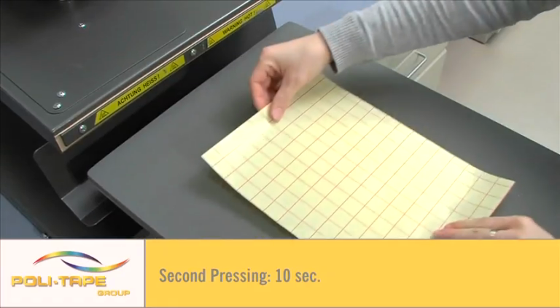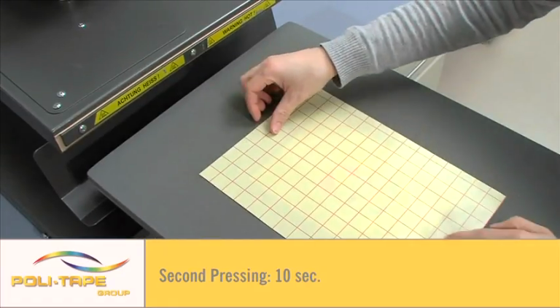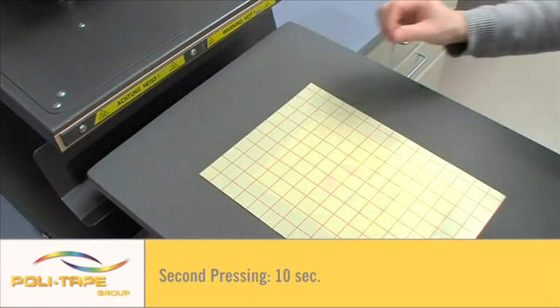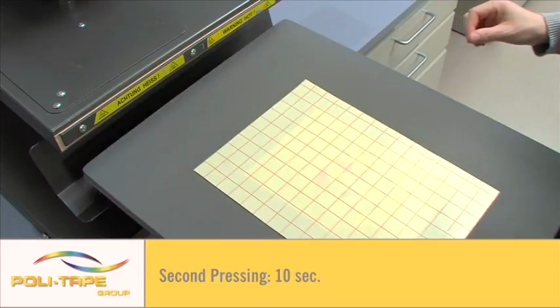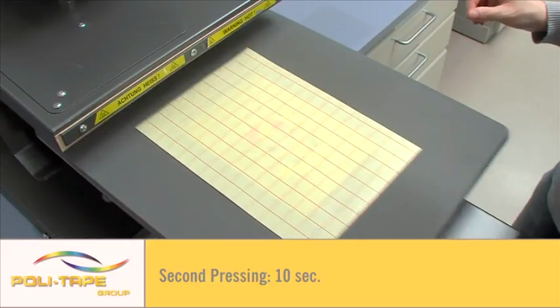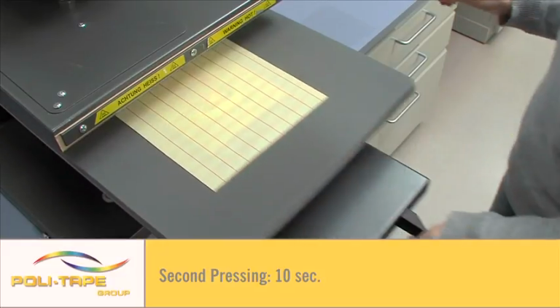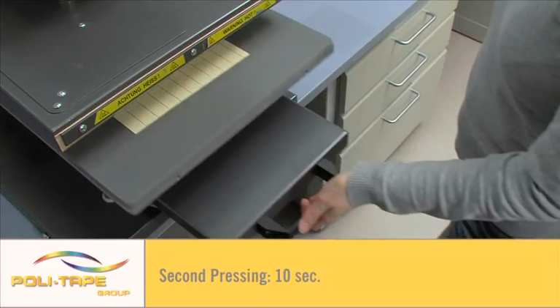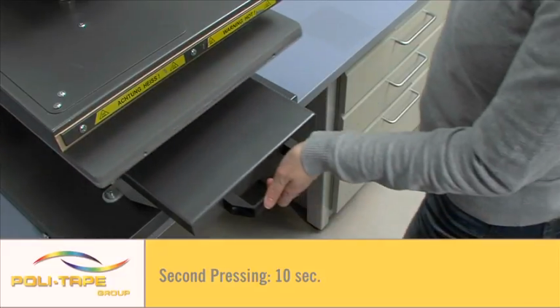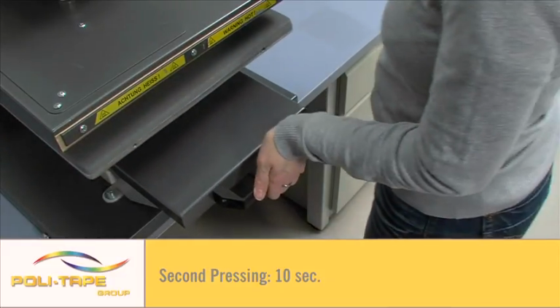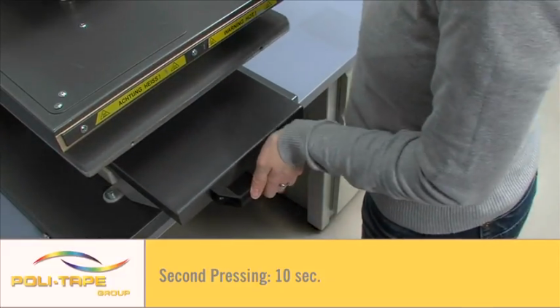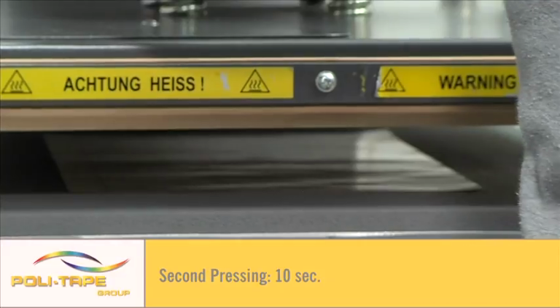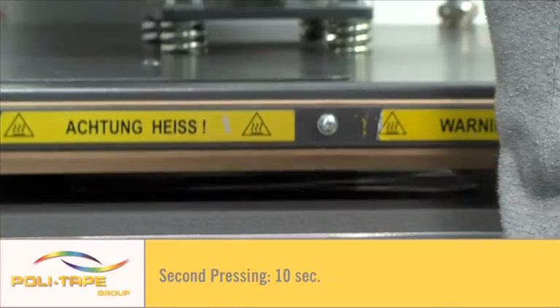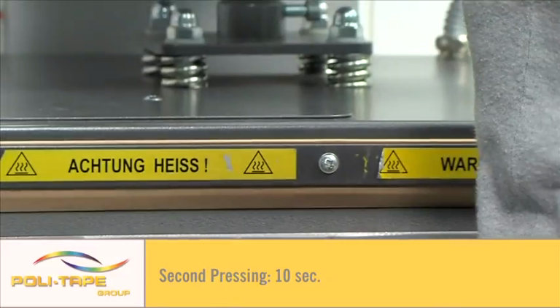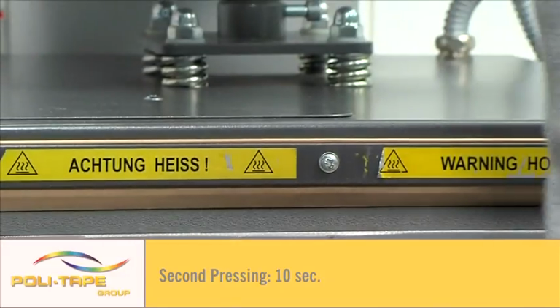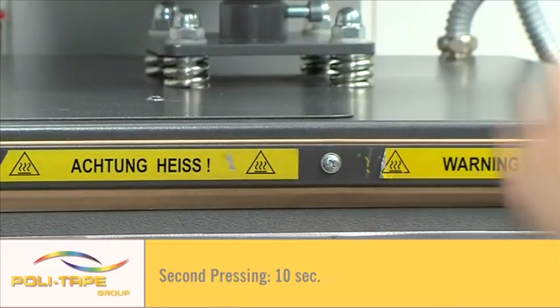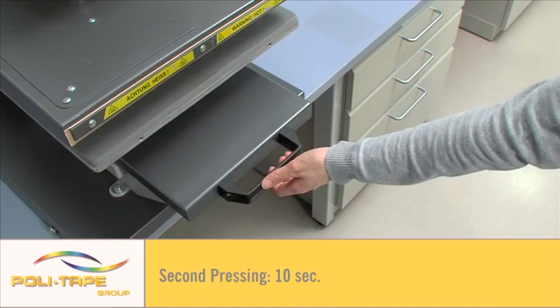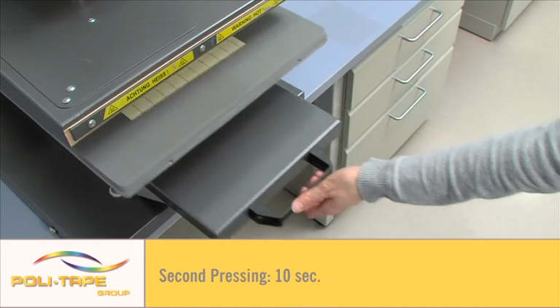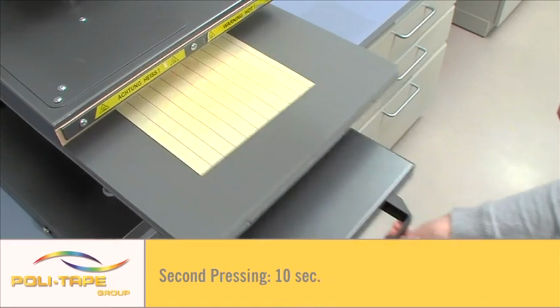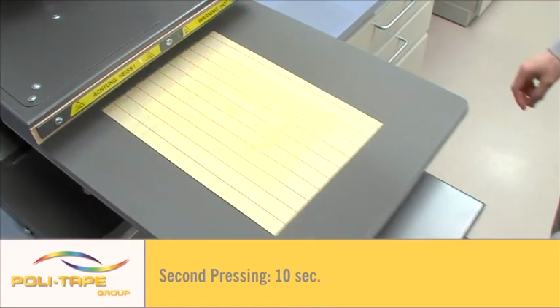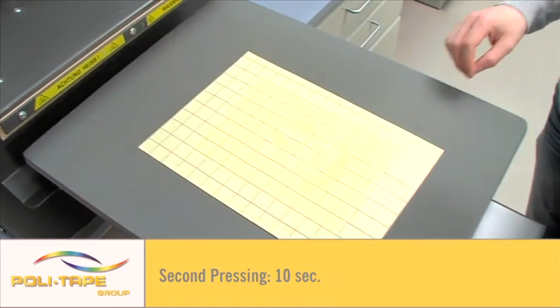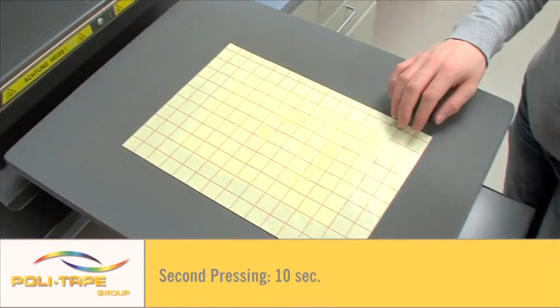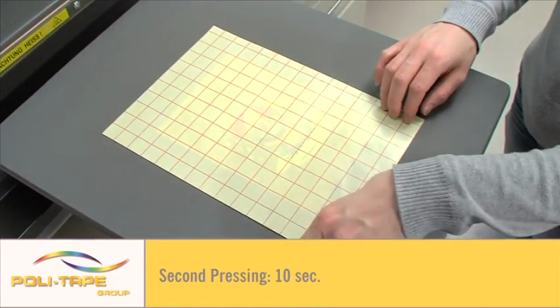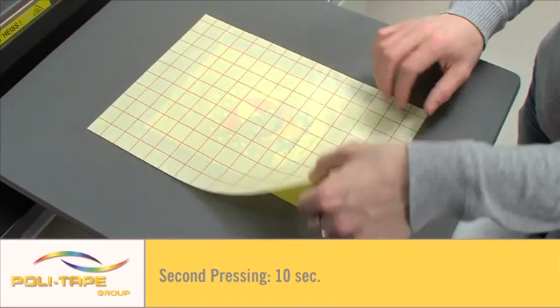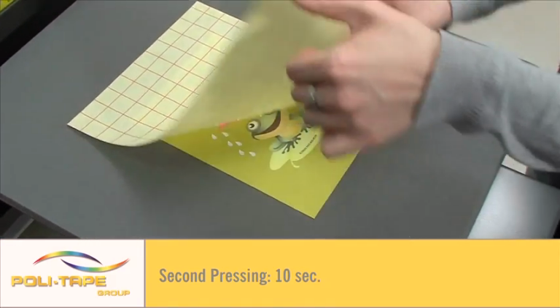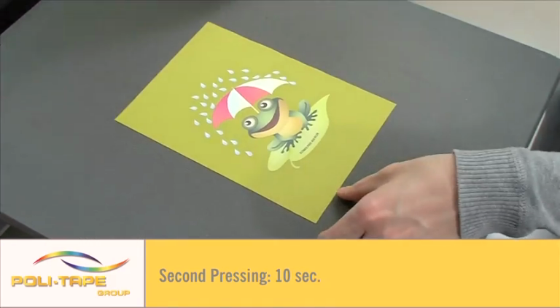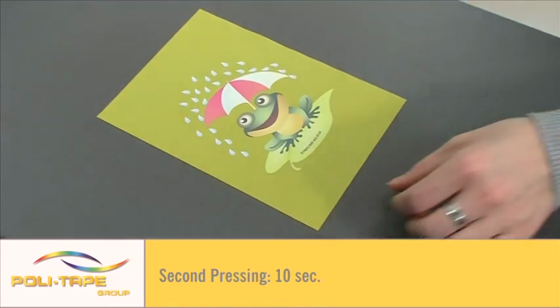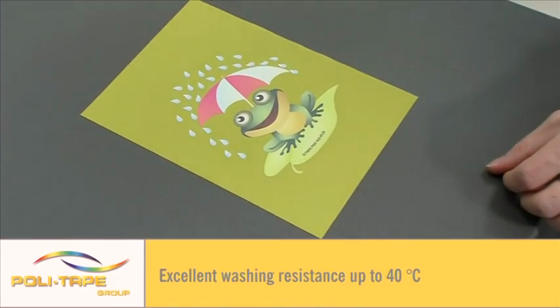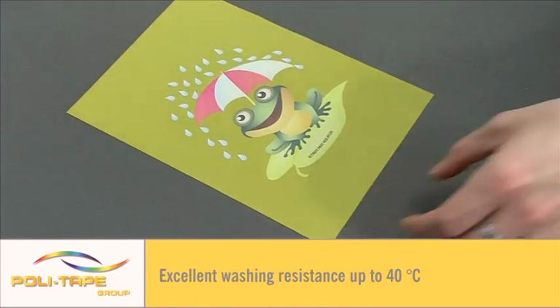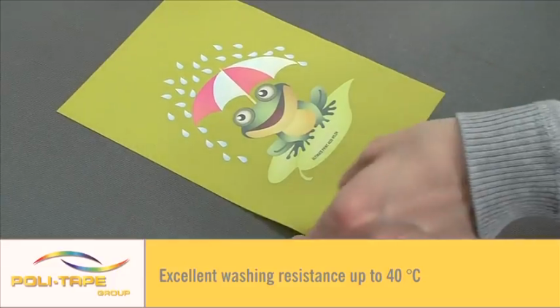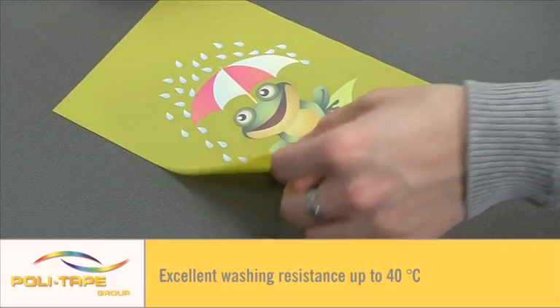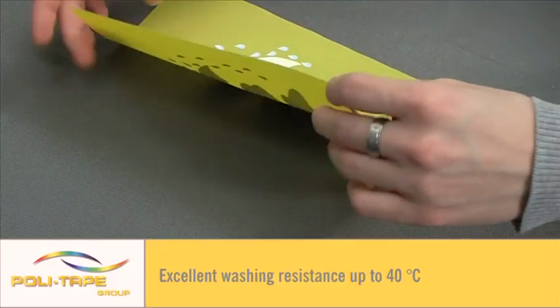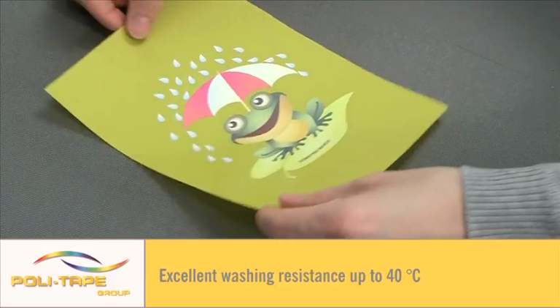Repress for a second time, 10 seconds. Washing resistance up to 40 degrees.